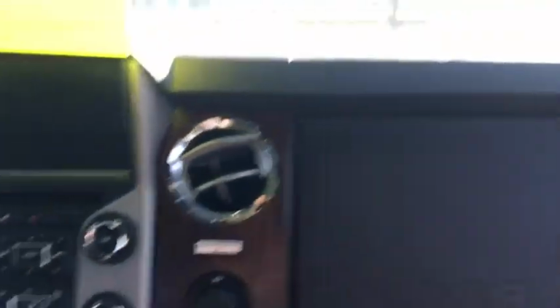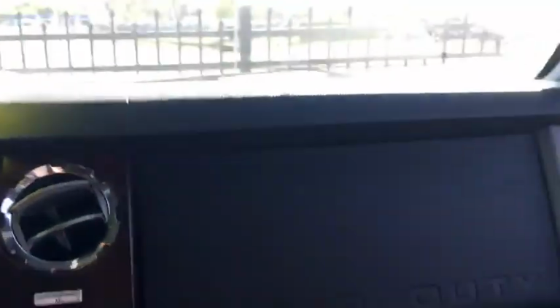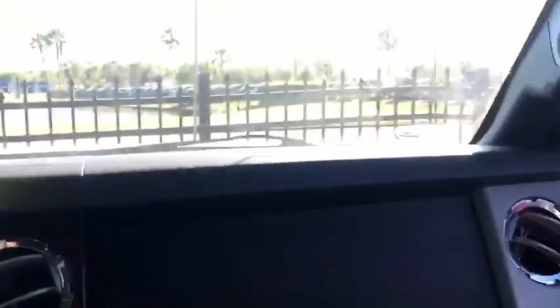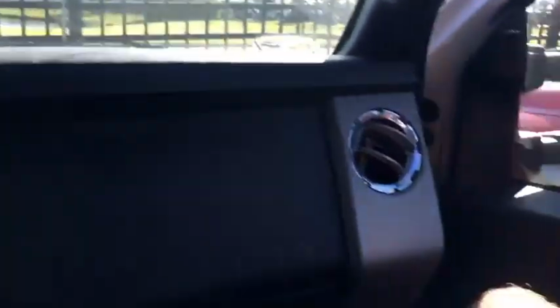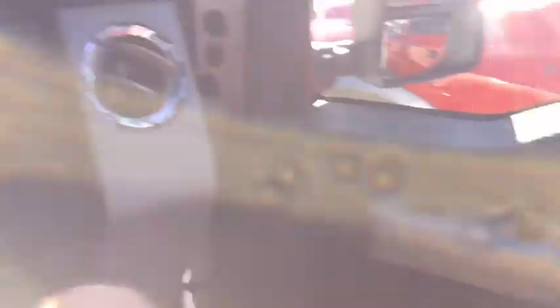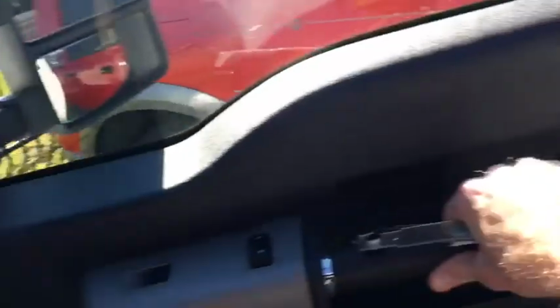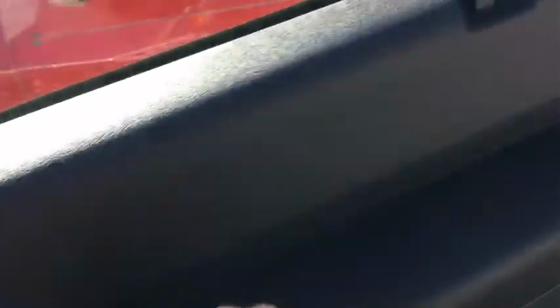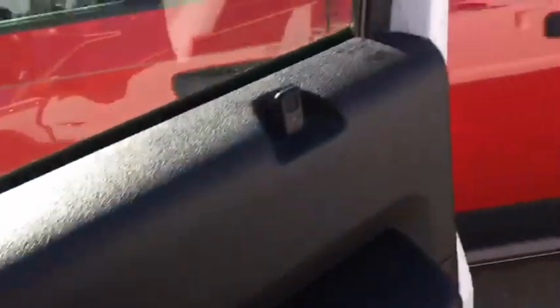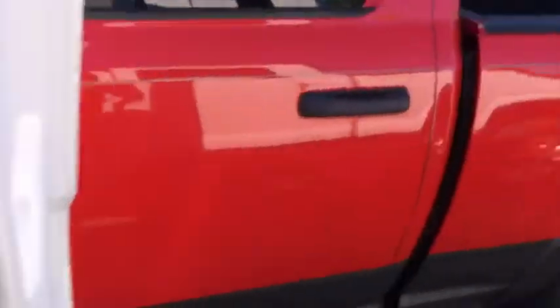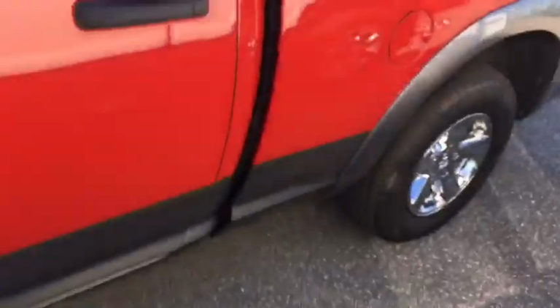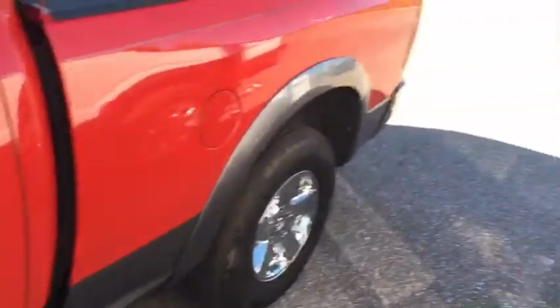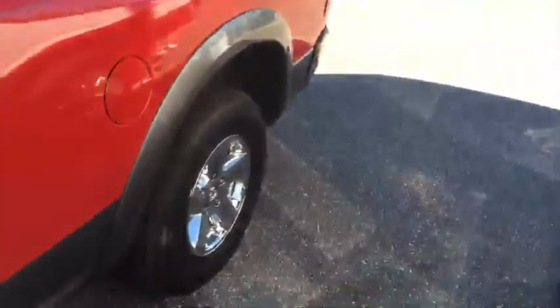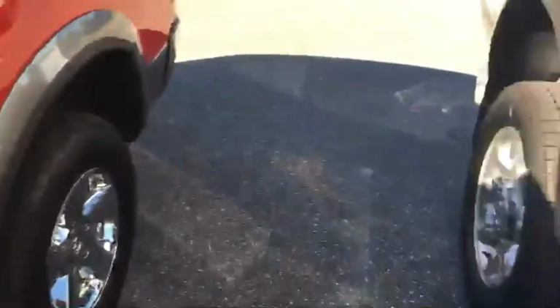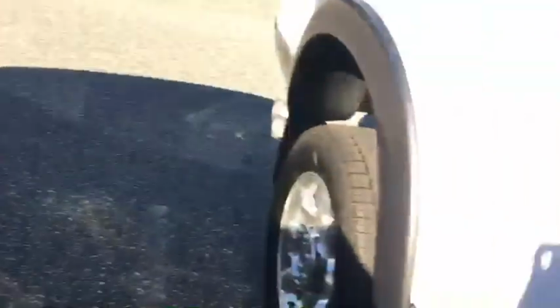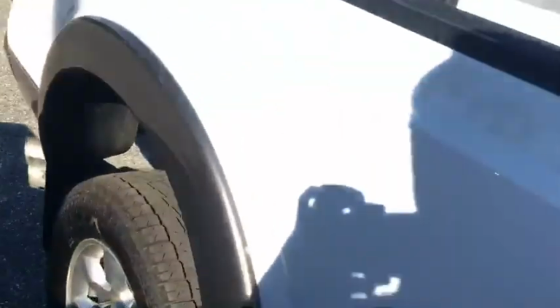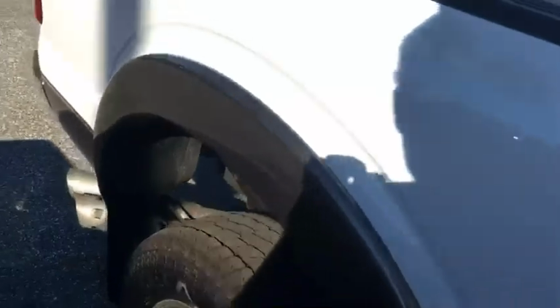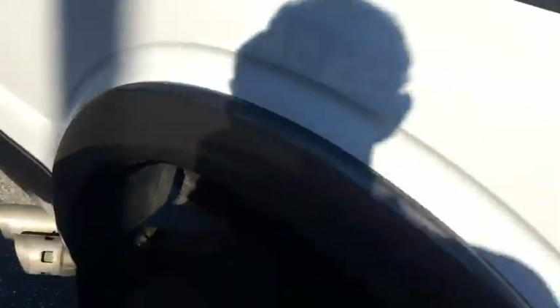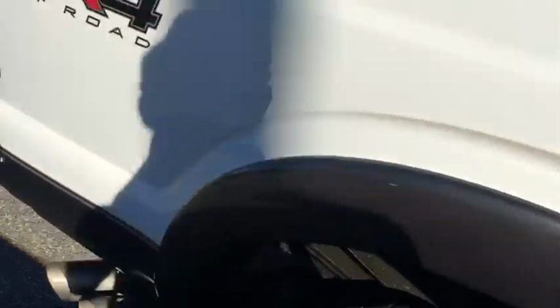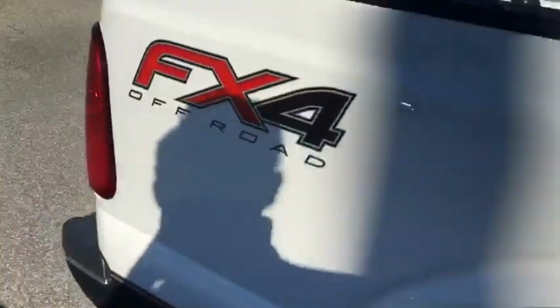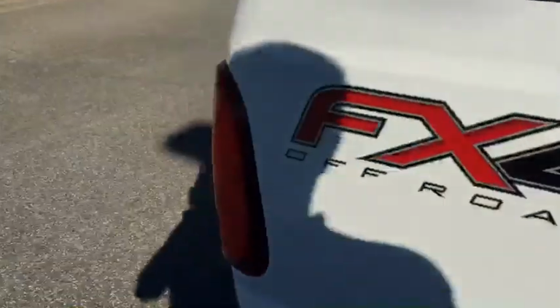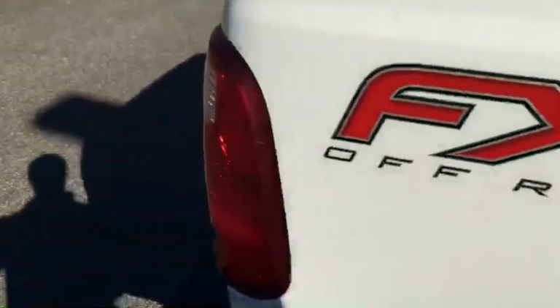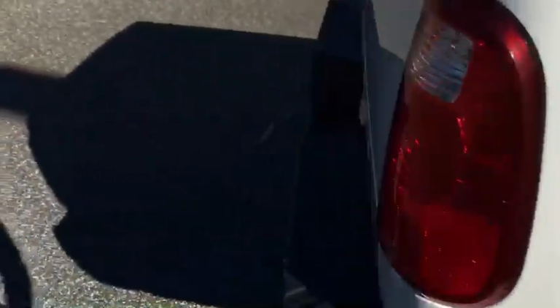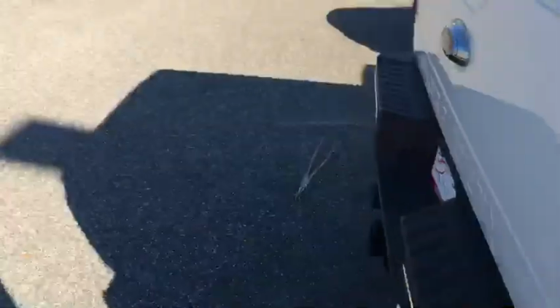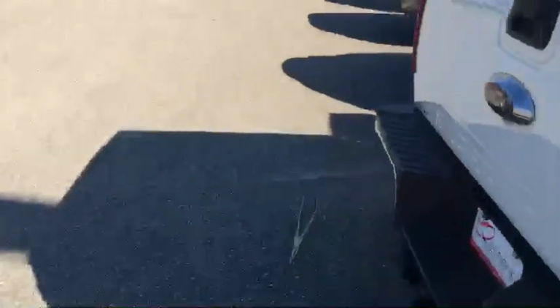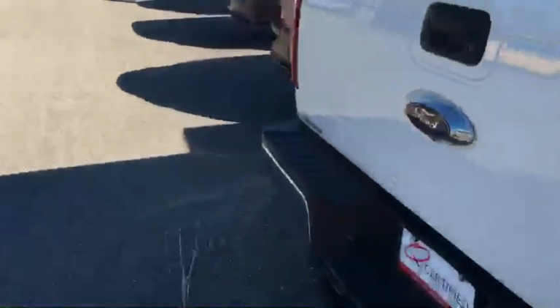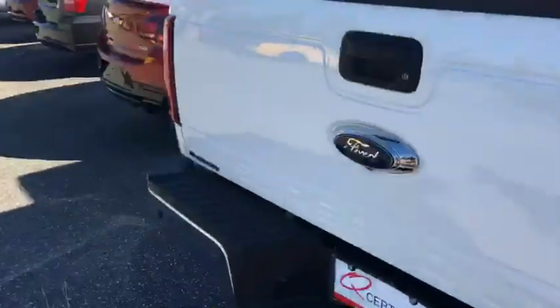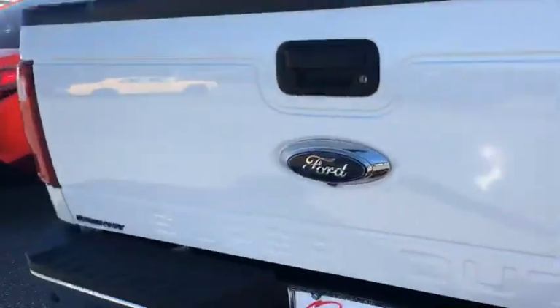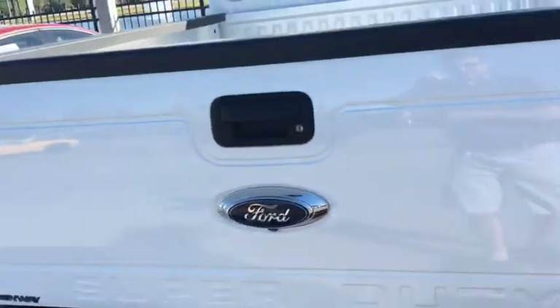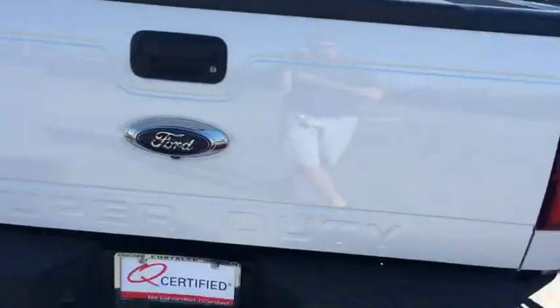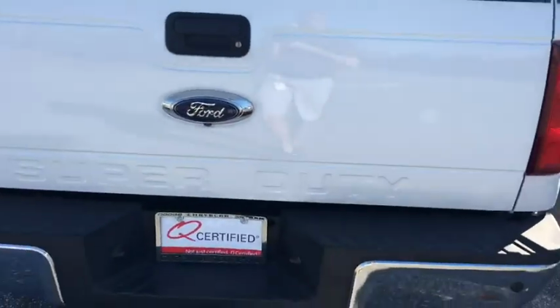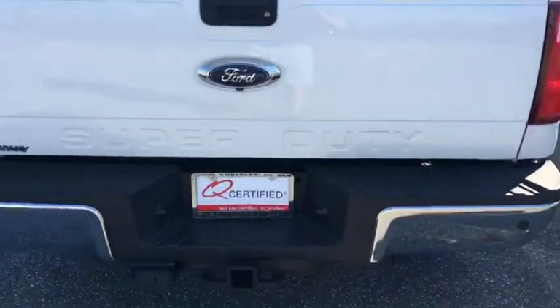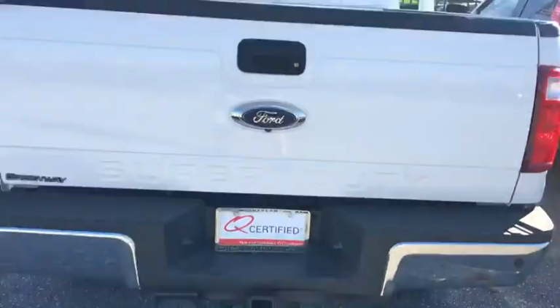You find a lot of these trucks that have tons of miles on them — they've been beat up and driven across the world. This one really looks like it's in phenomenal shape. And of course, we've got a warranty on it.